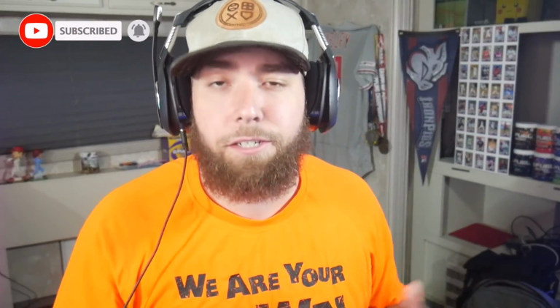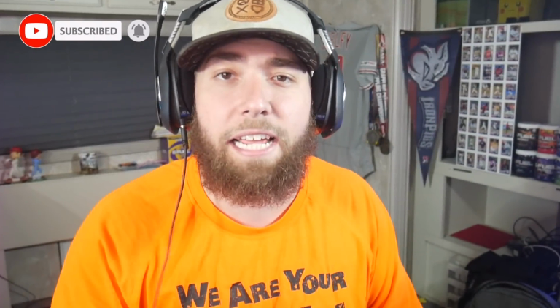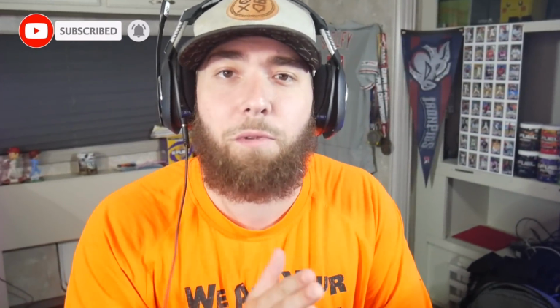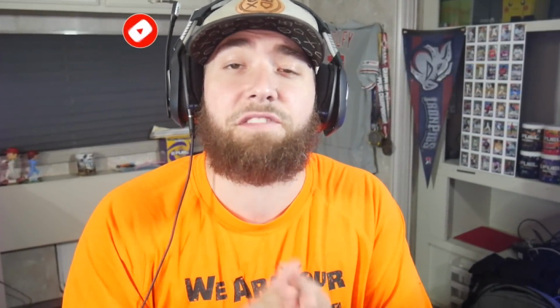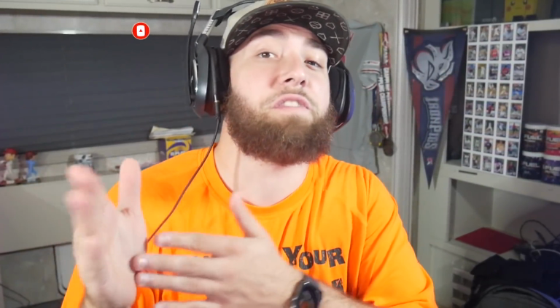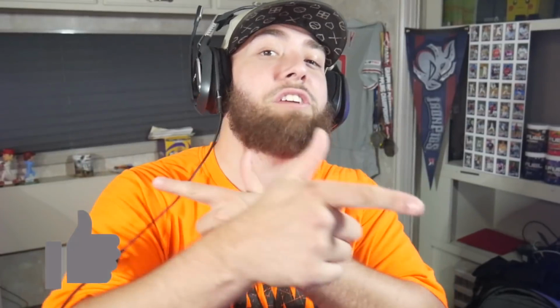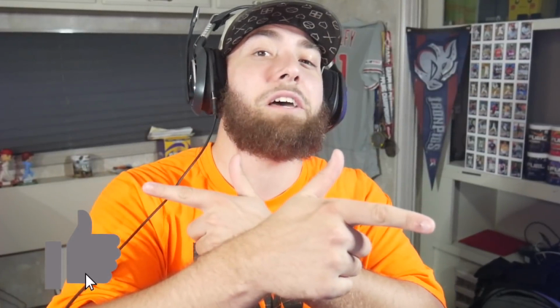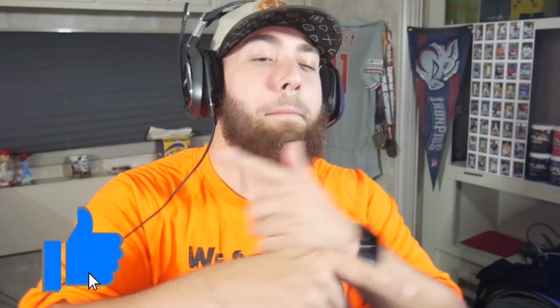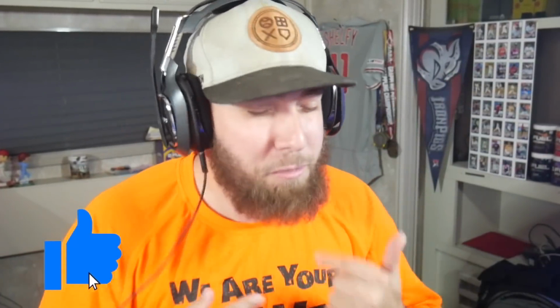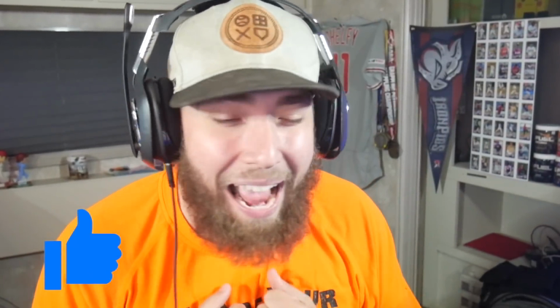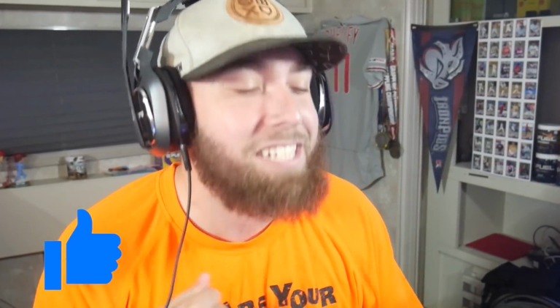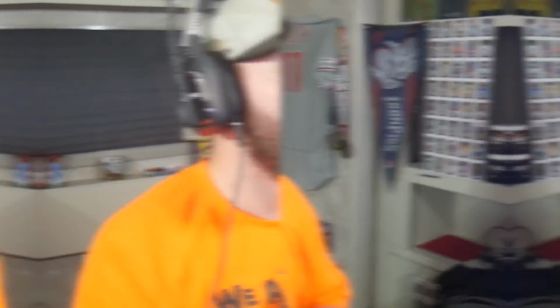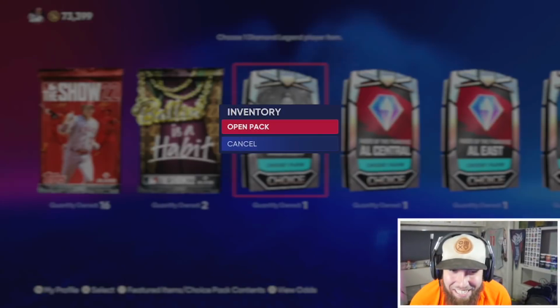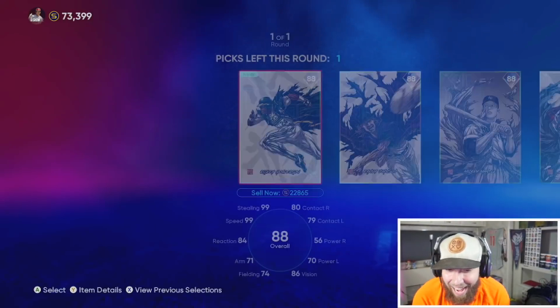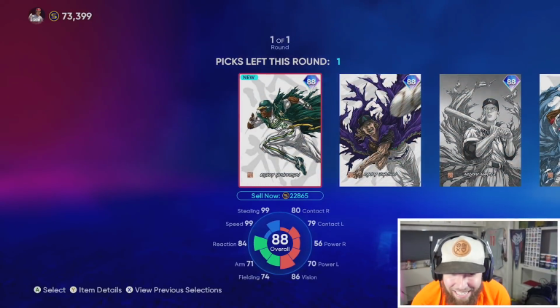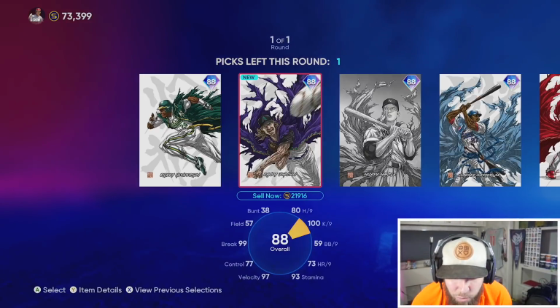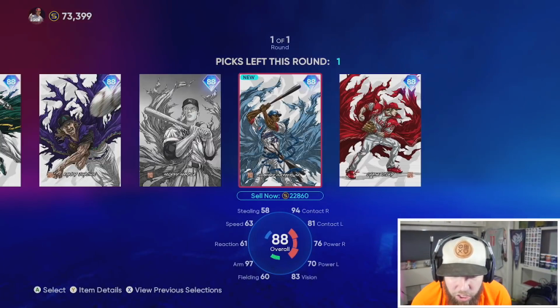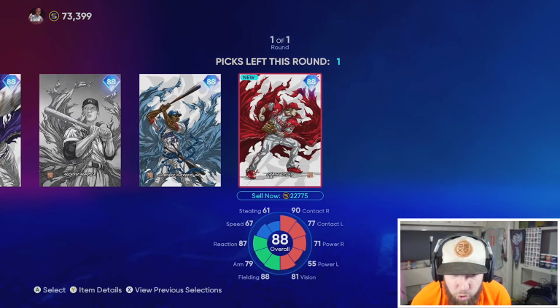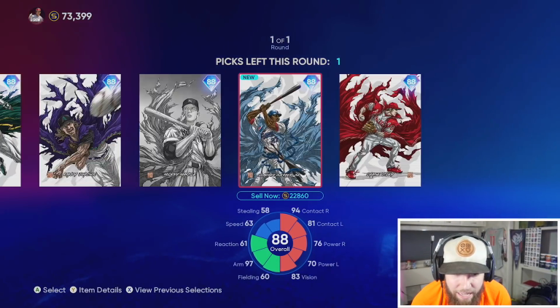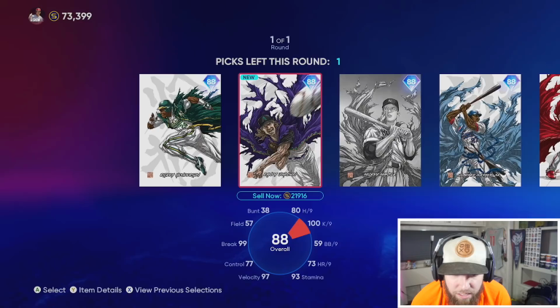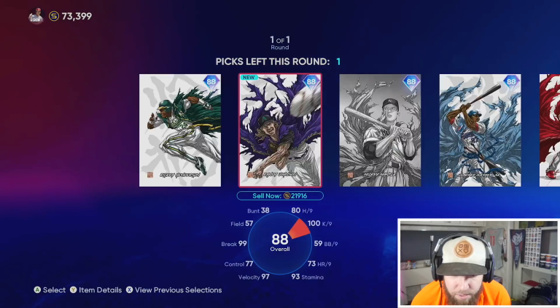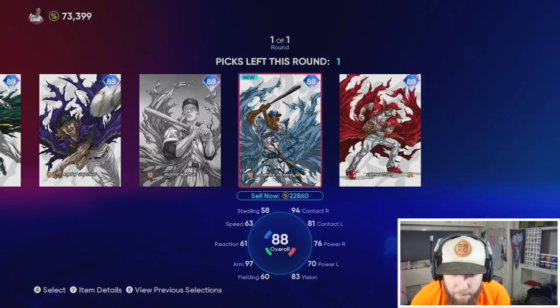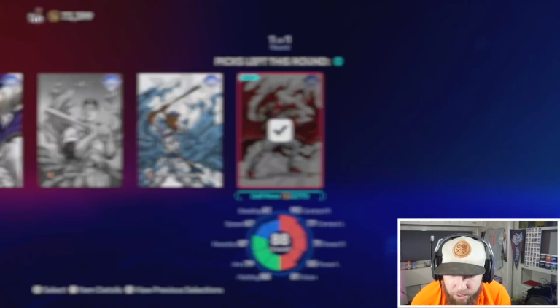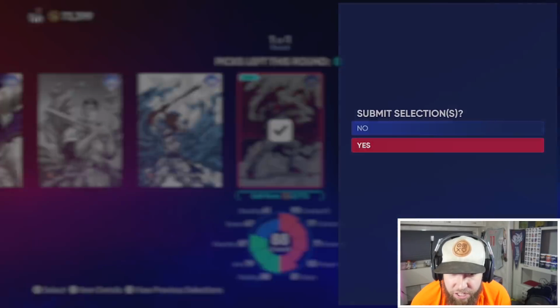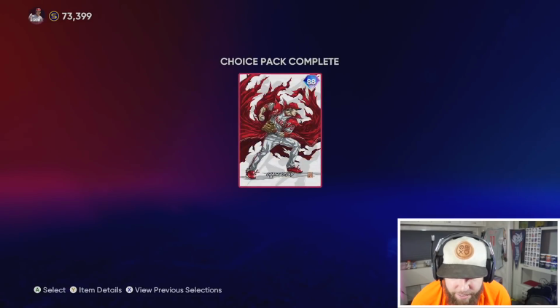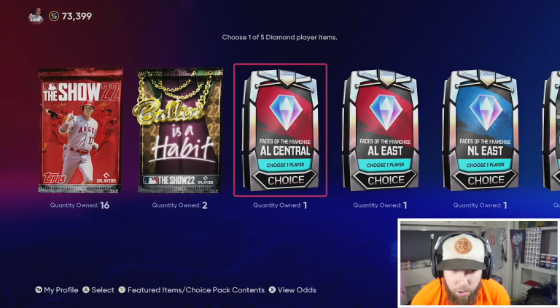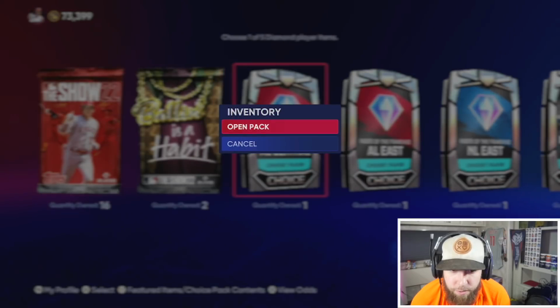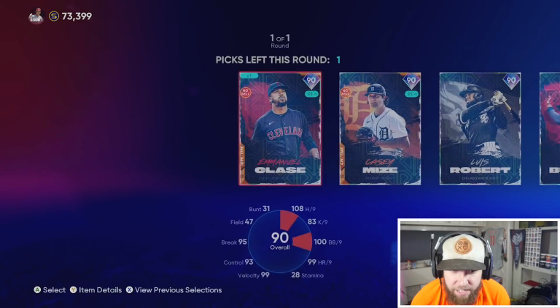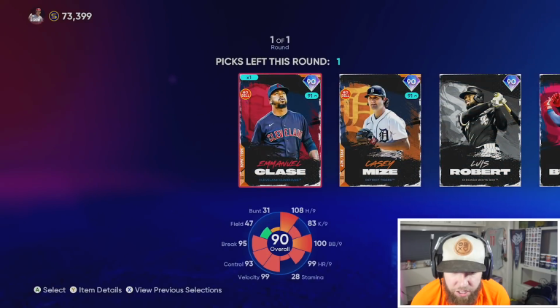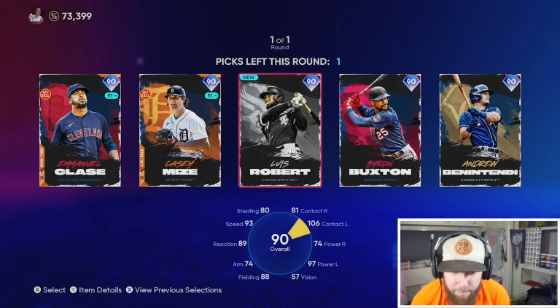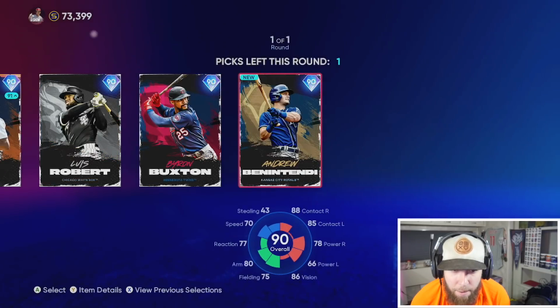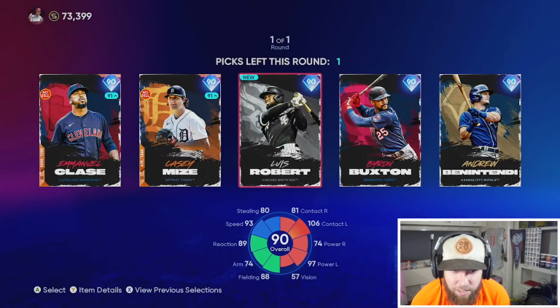Let's get to ripping, then we'll put maybe a player or two on the squad and a couple more on the marketplace, try and get a dub in rank seasons. If you enjoyed this video, make sure you hit that thumbs up. Legends pack — these cards are worth a little over 20,000 stubs a piece. We'll just take Chase Utley.